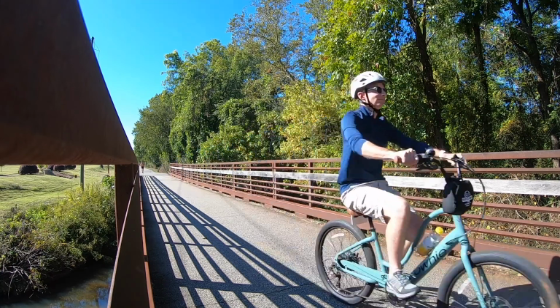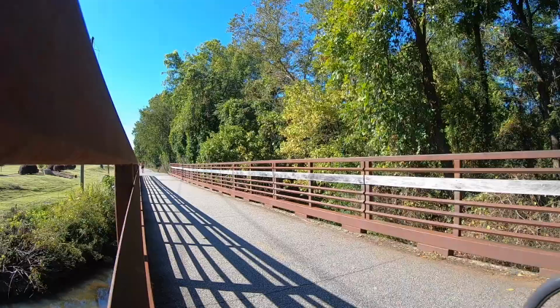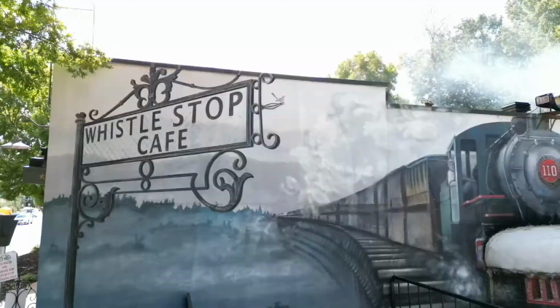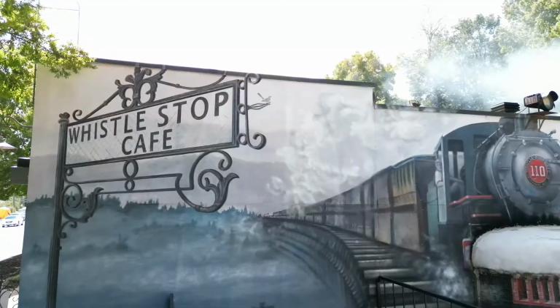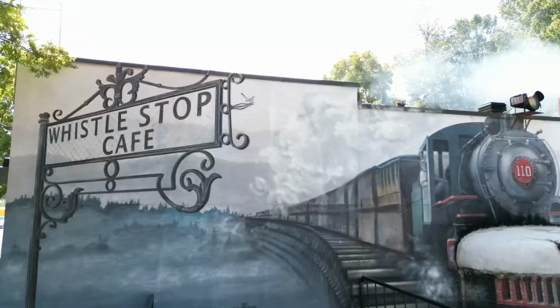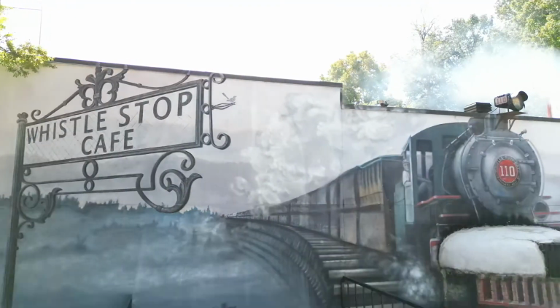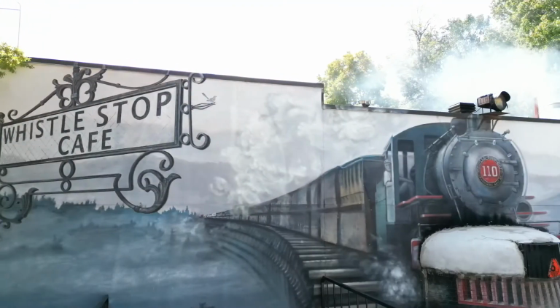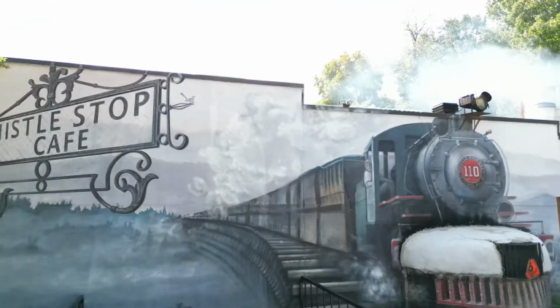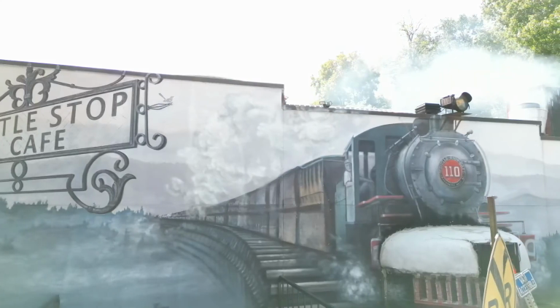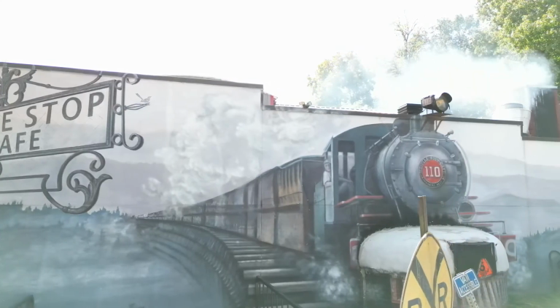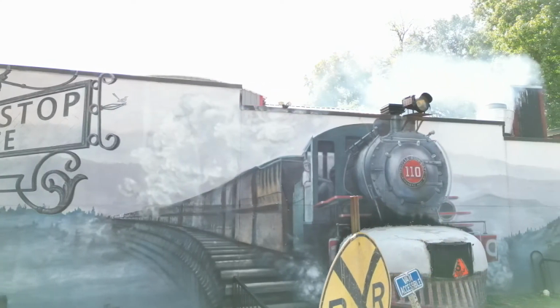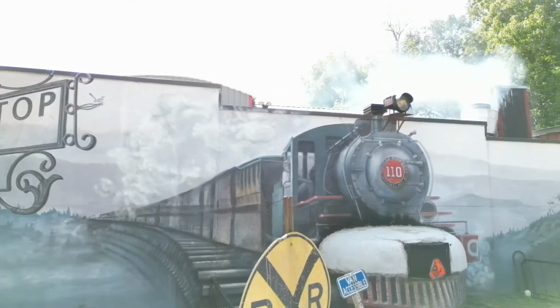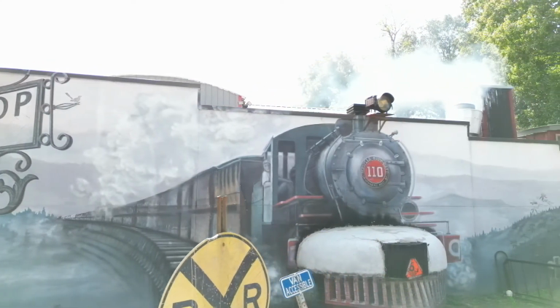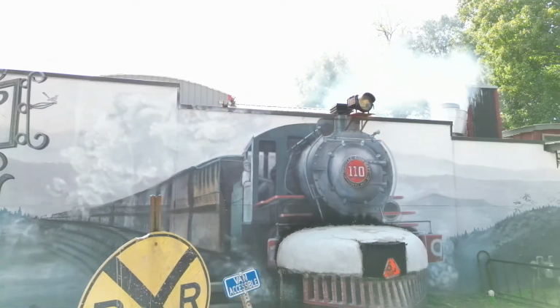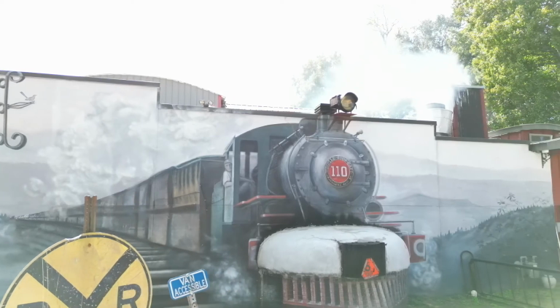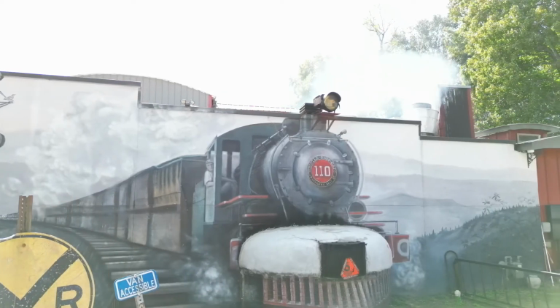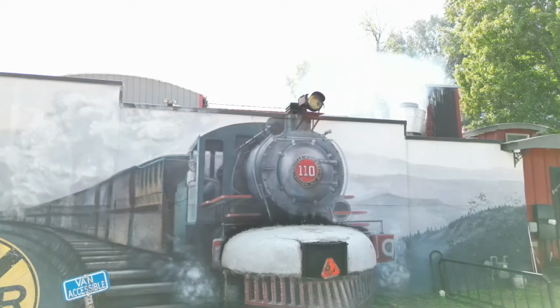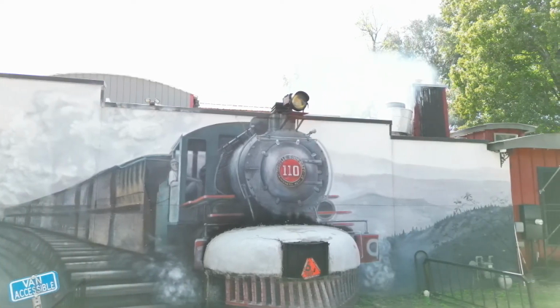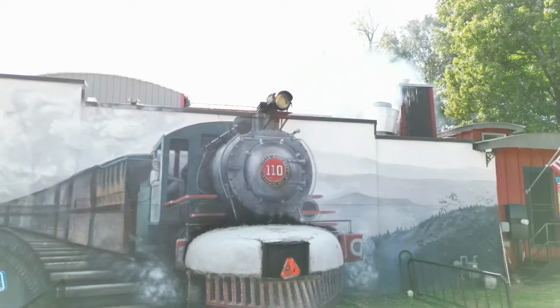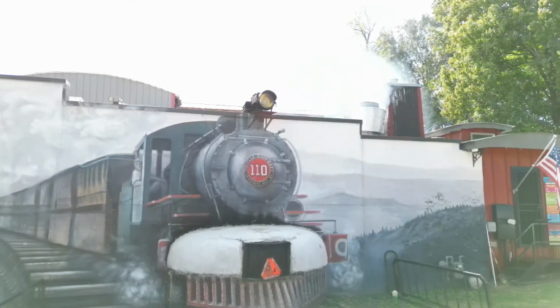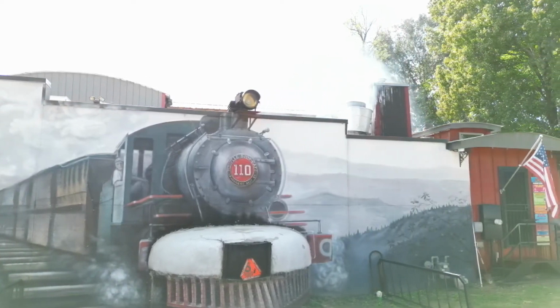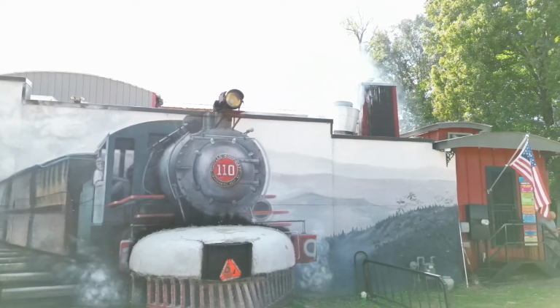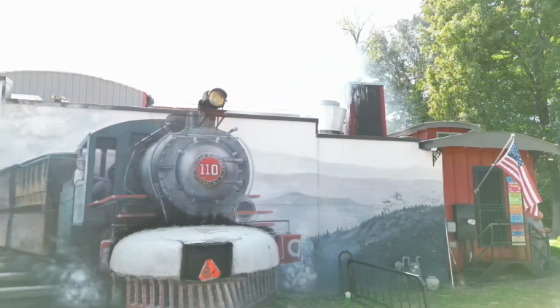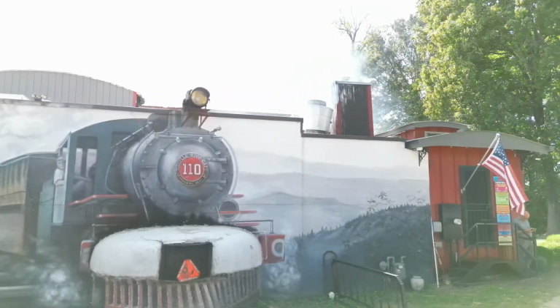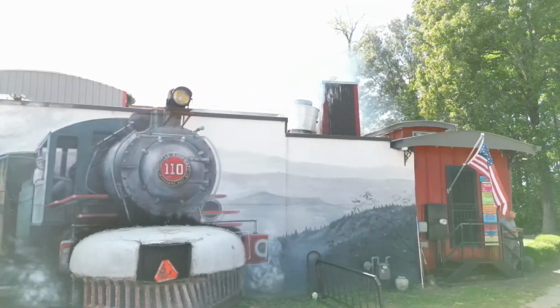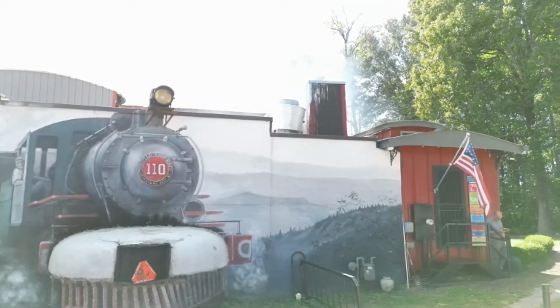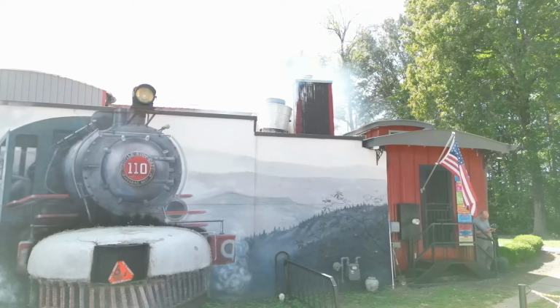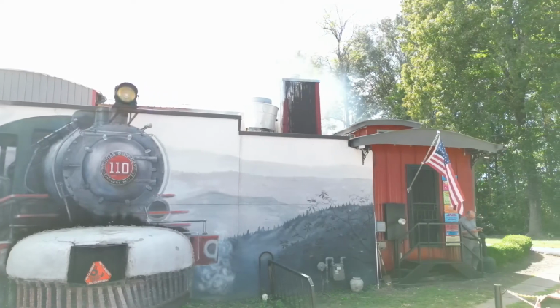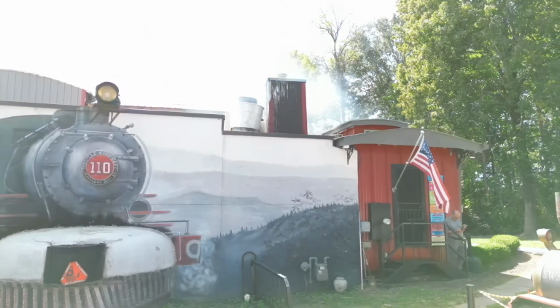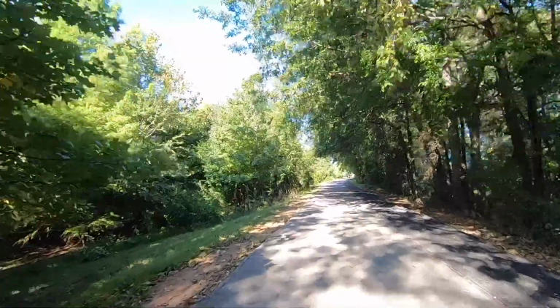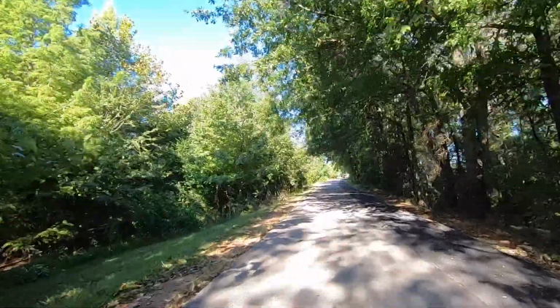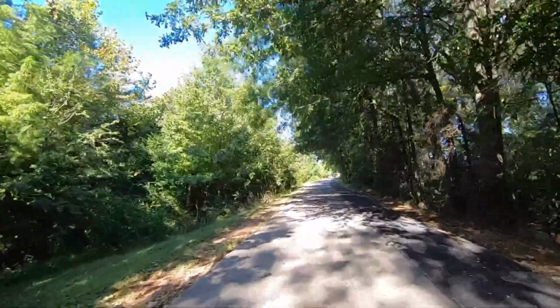In total, the trail runs over 22 miles long along an old railroad line from the 19th century. It's one of the most popular attractions in Greenville, and recognized as one of the best biking trails in the south.